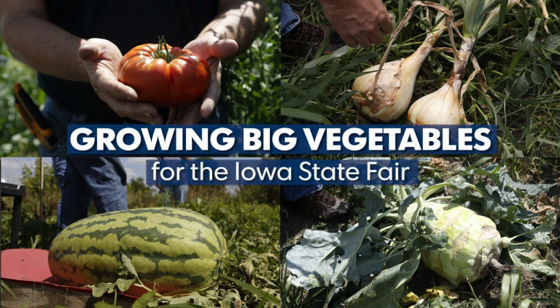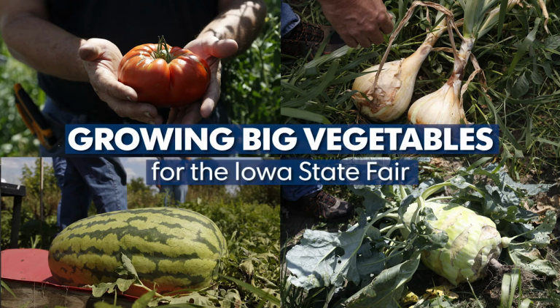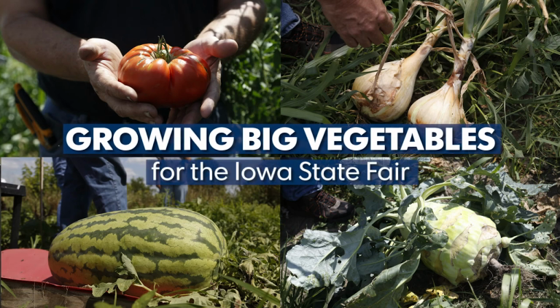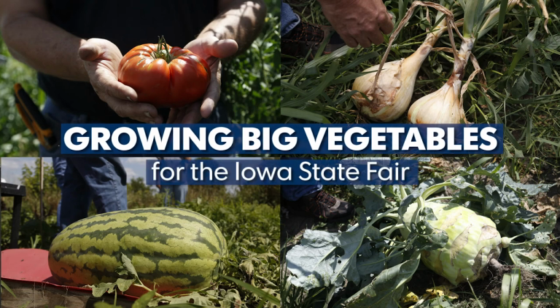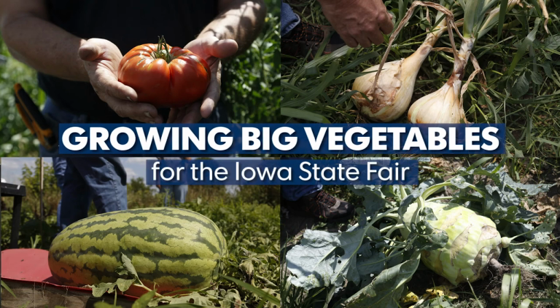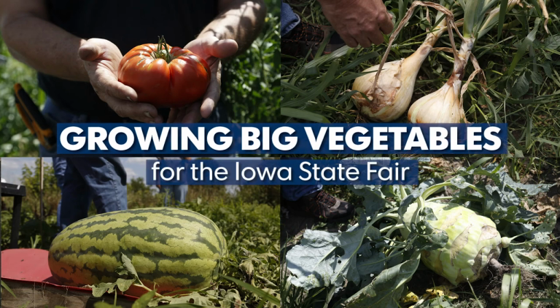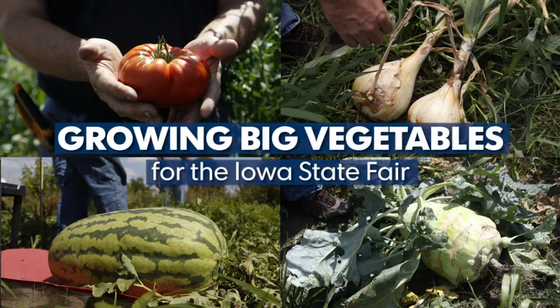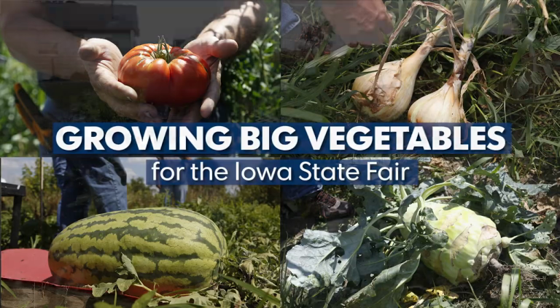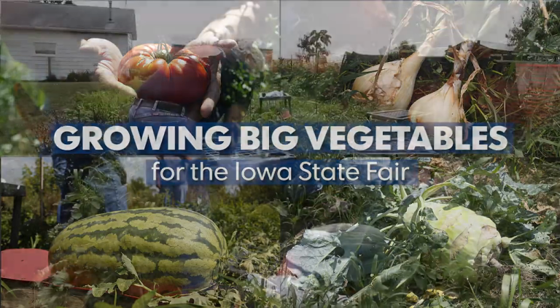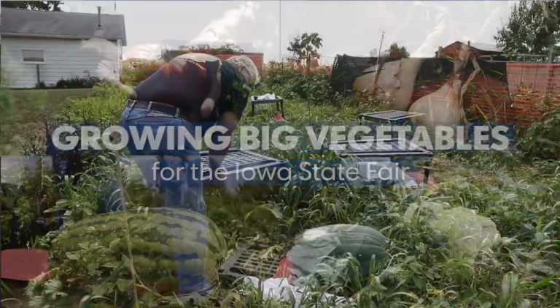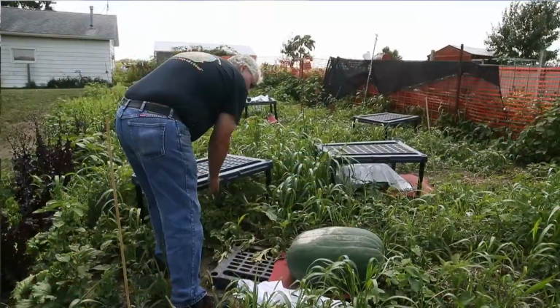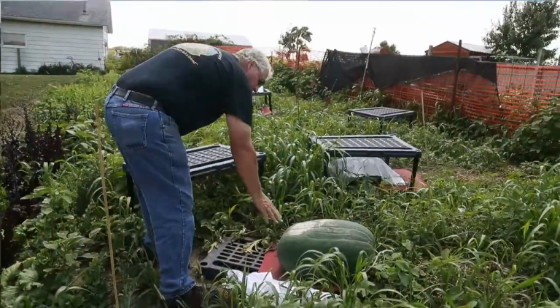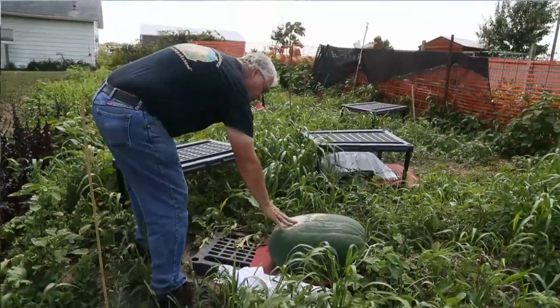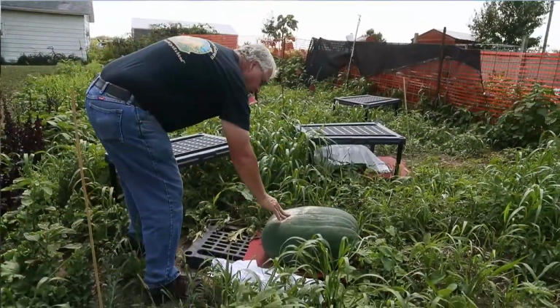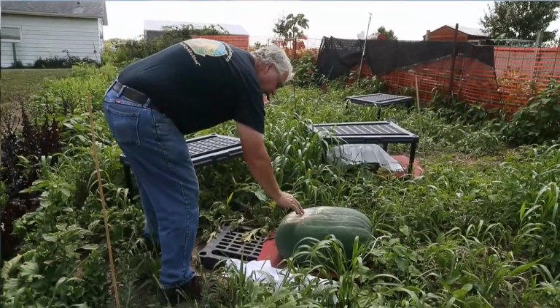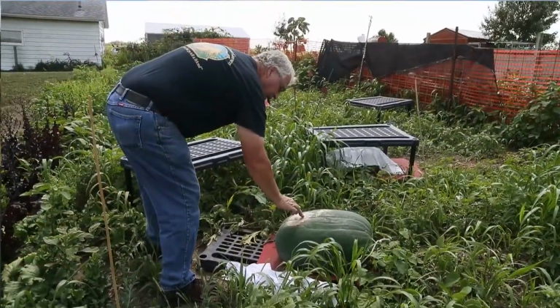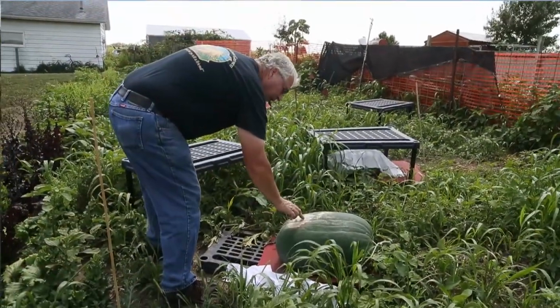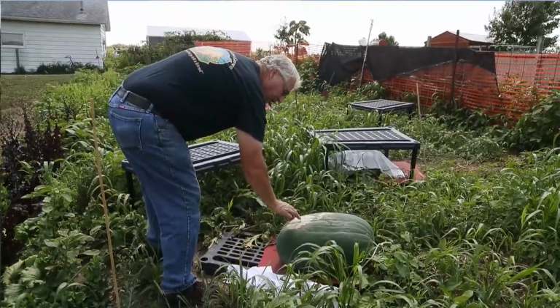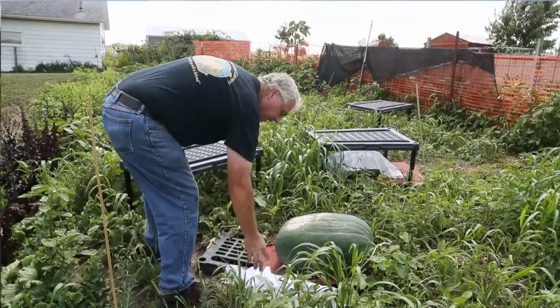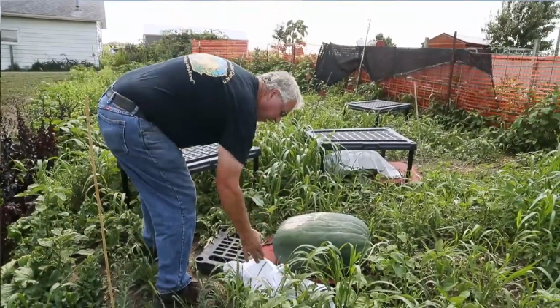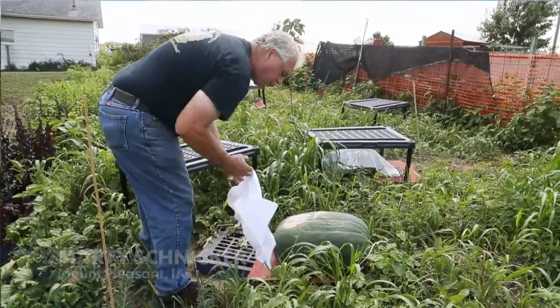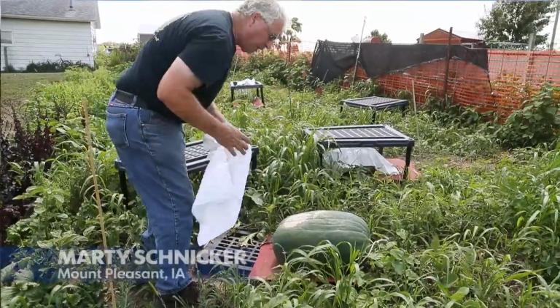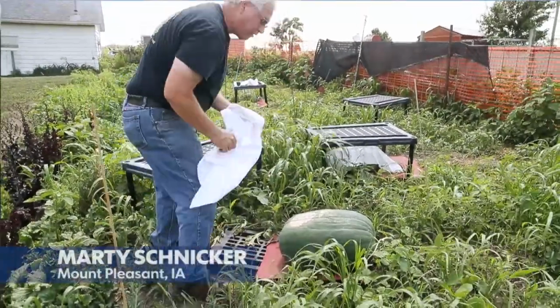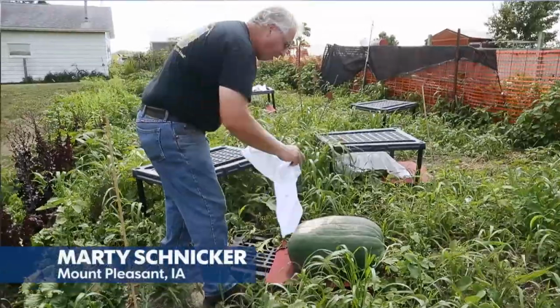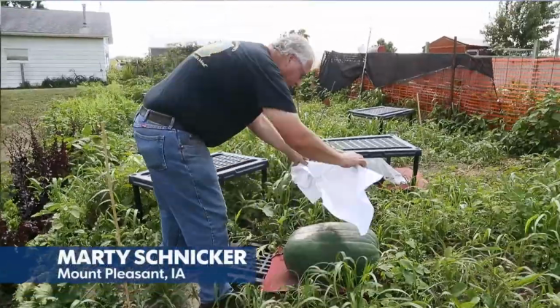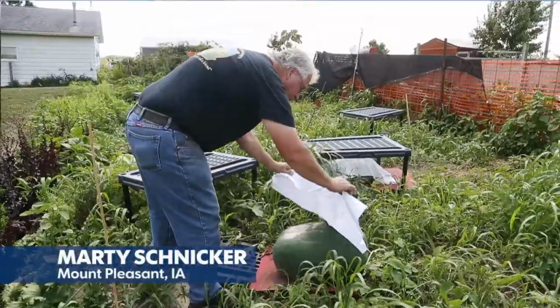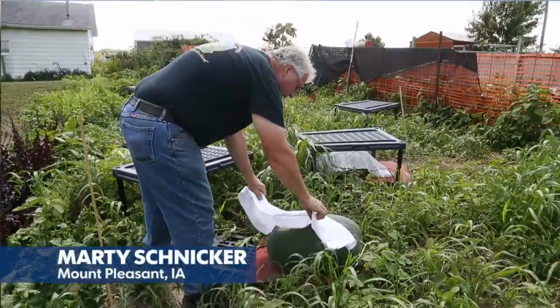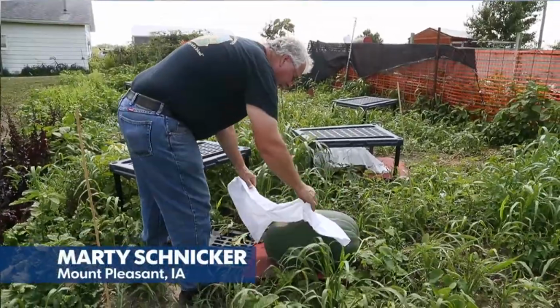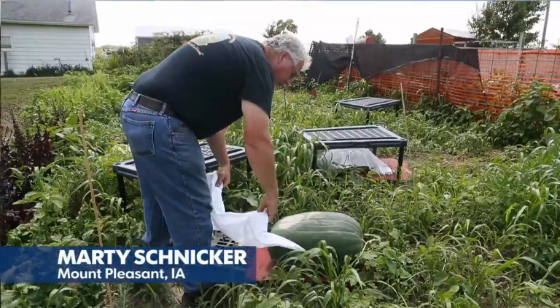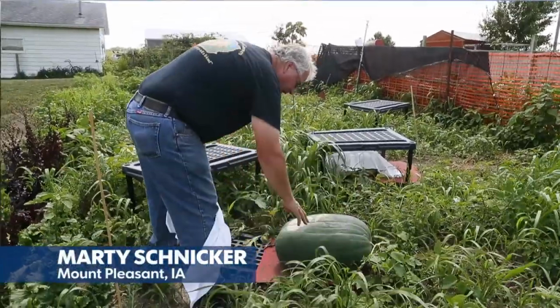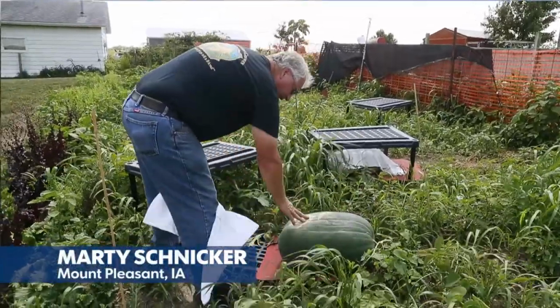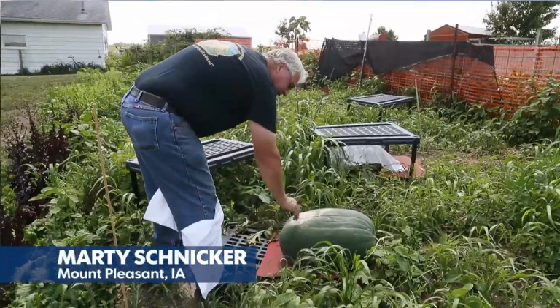The best way to grow jumbo vegetables is to give them plenty of room, have great soil, and great genetics that have proven to grow jumbo produce in the past.